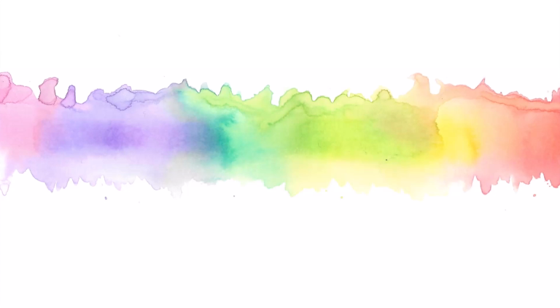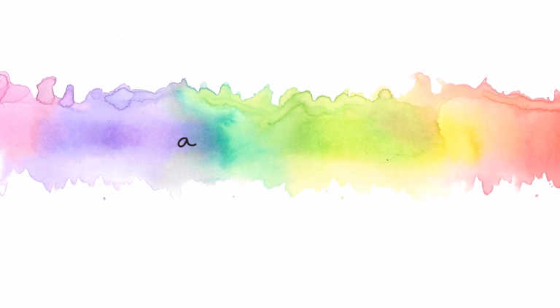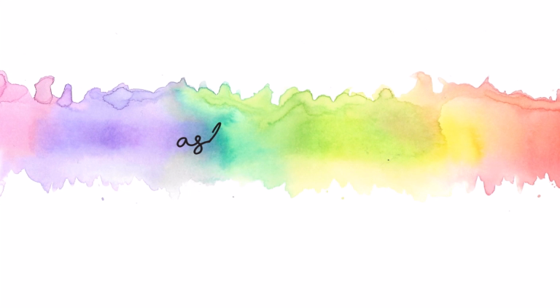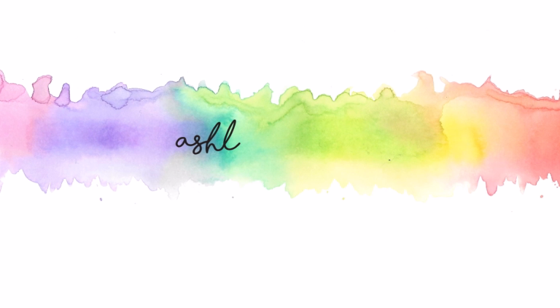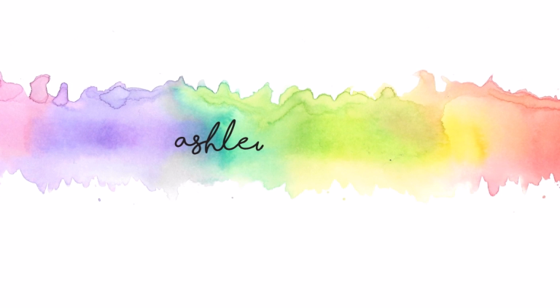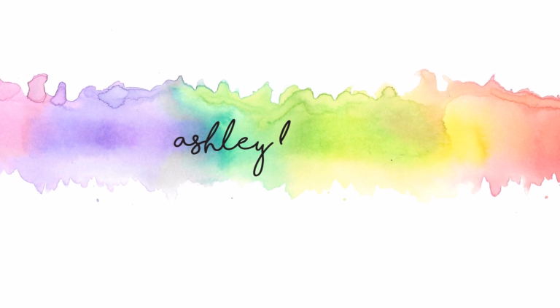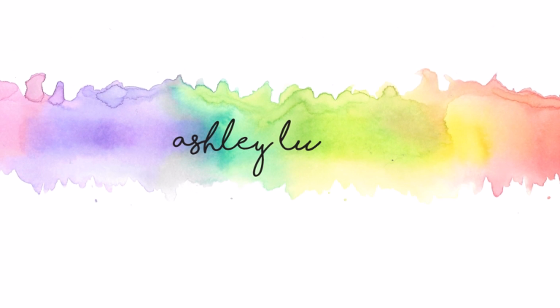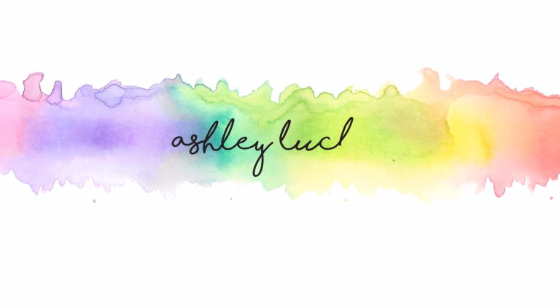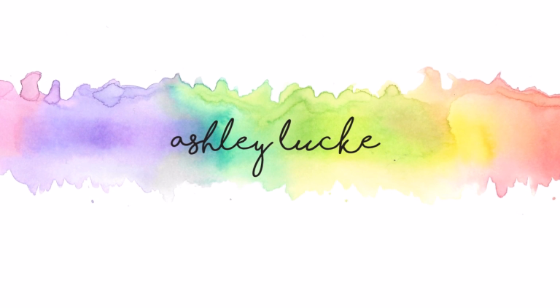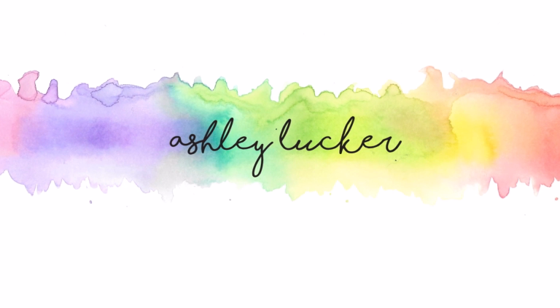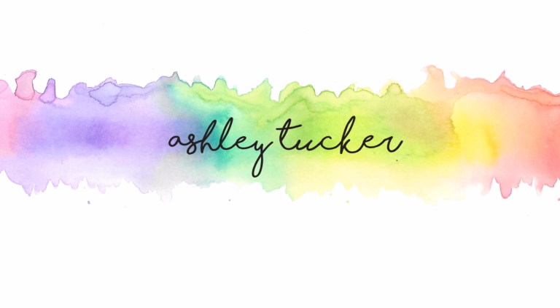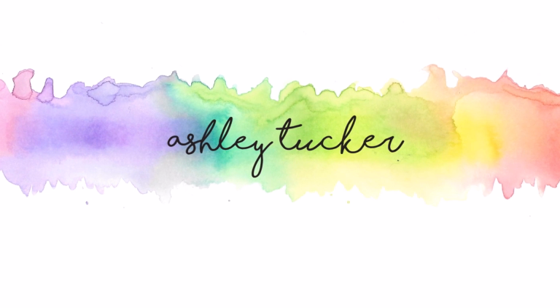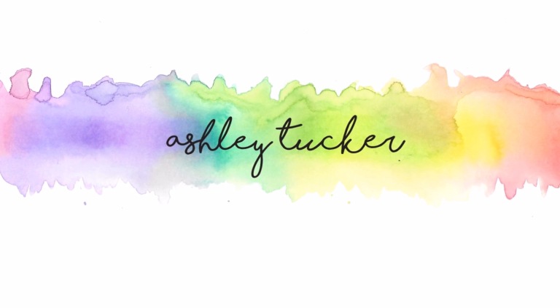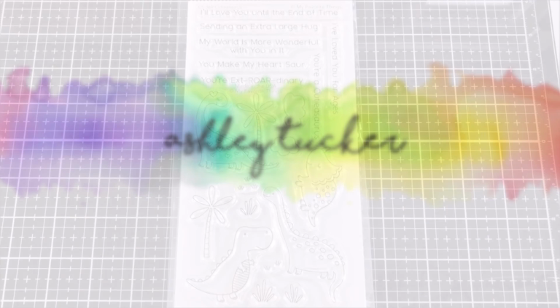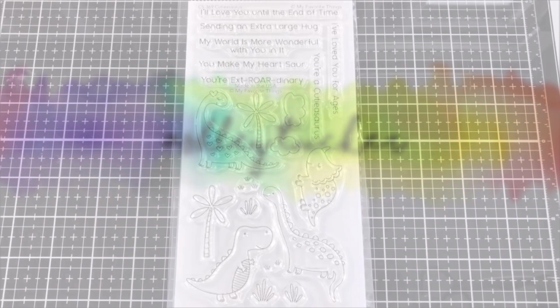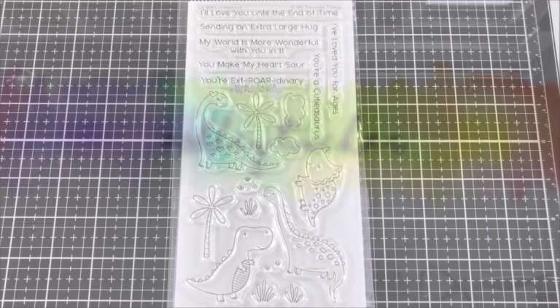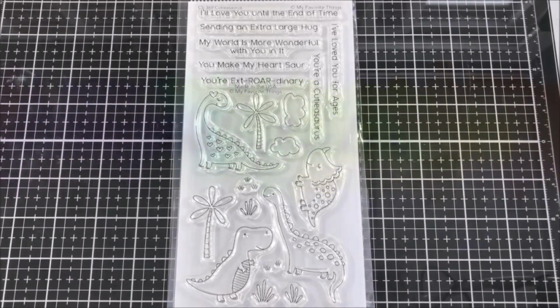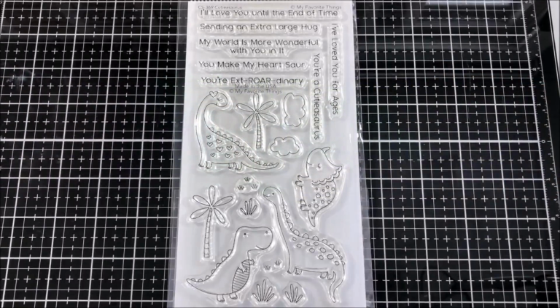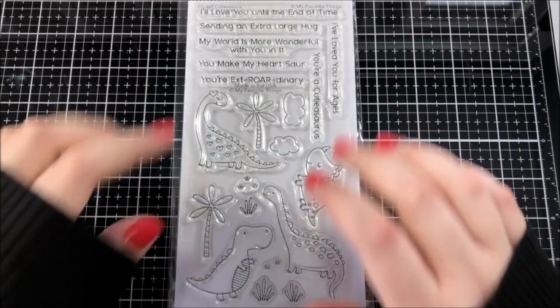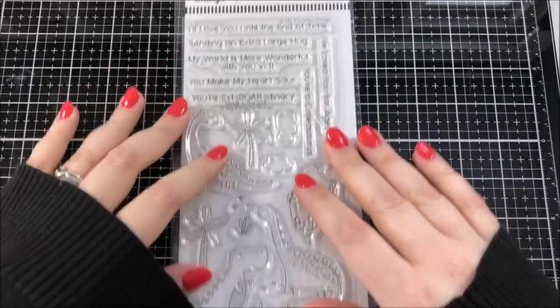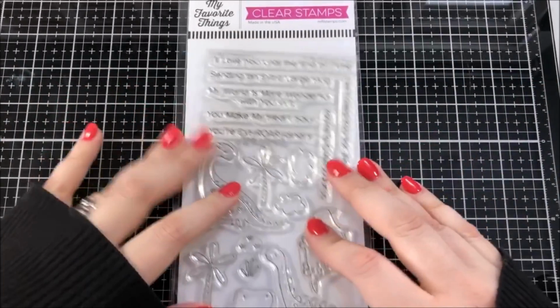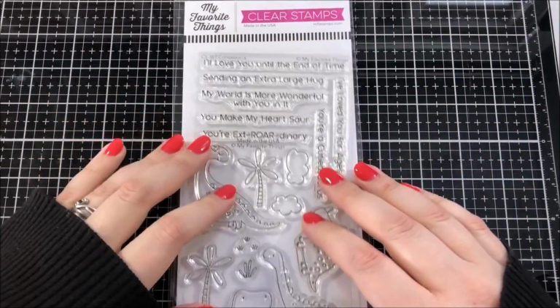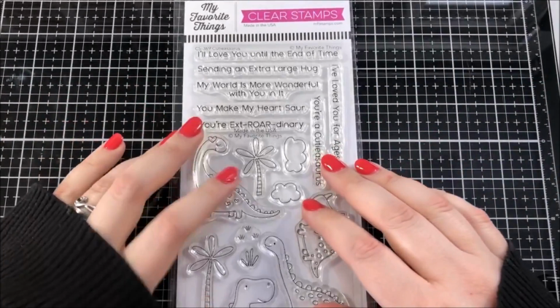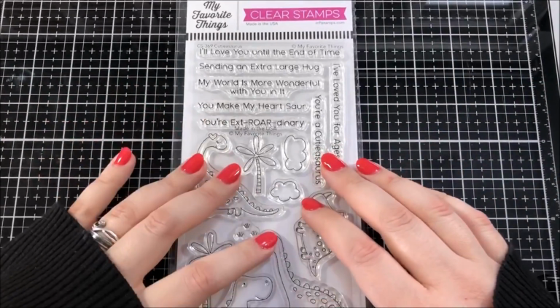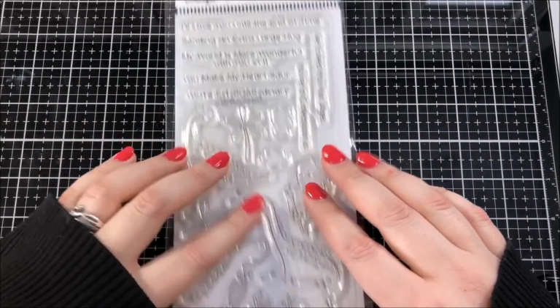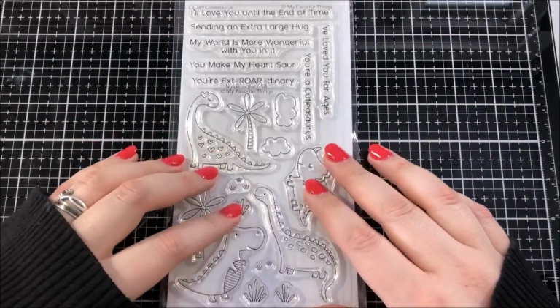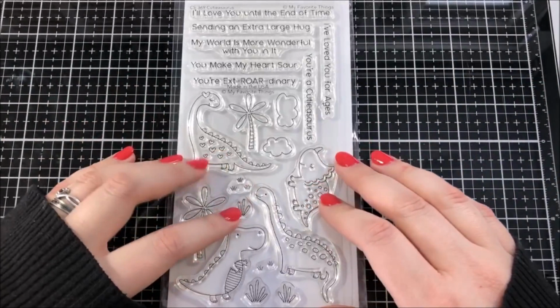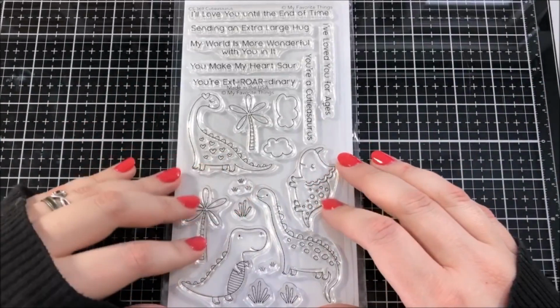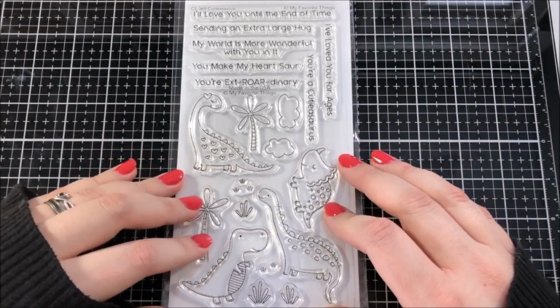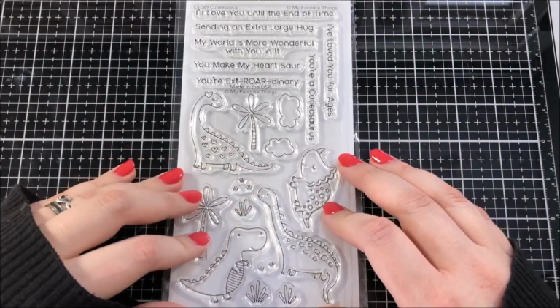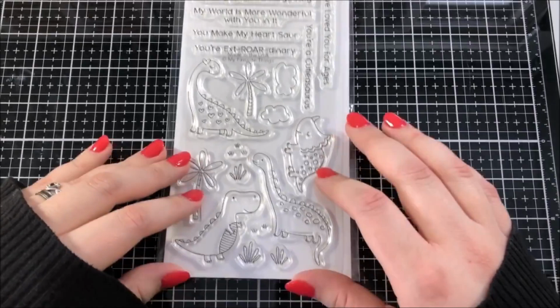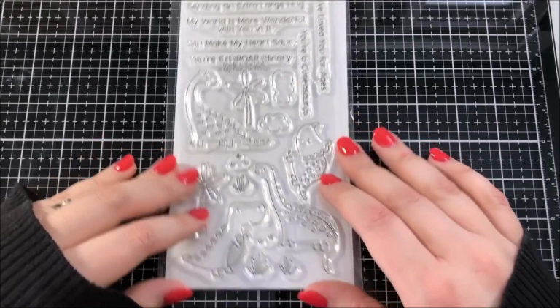Hello everyone! This is Ashley Tucker, thank you for joining me today. Today I'm going to be using this really cute stamp set from My Favorite Things. This is called Cutie-asaurus.